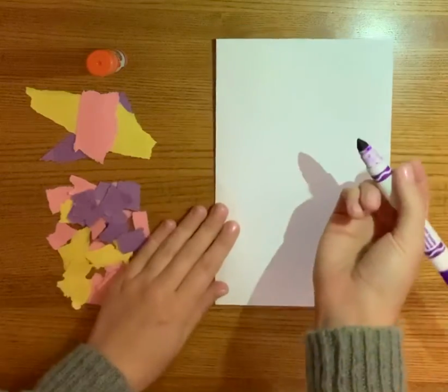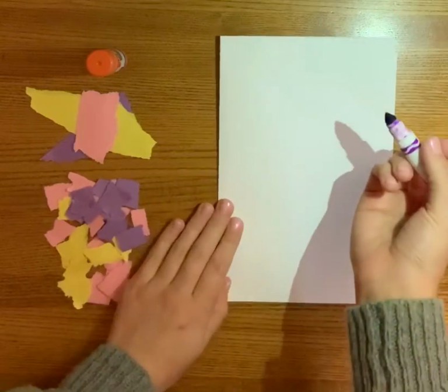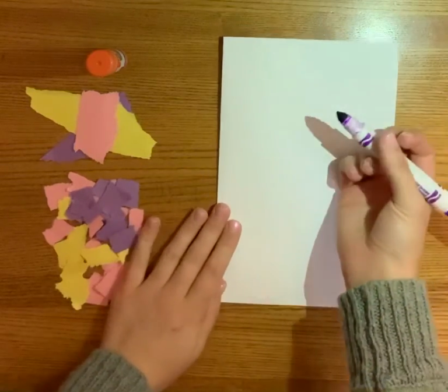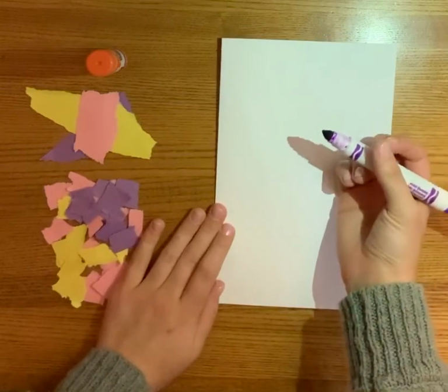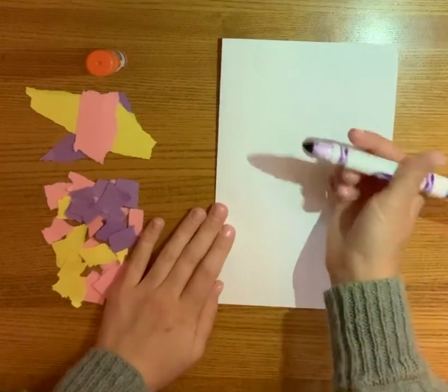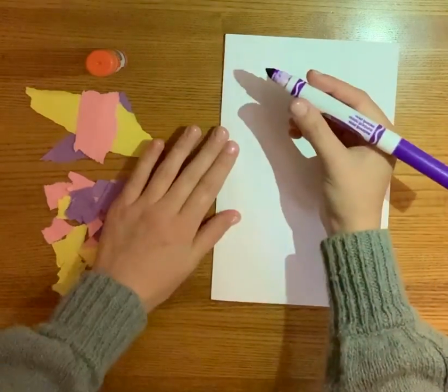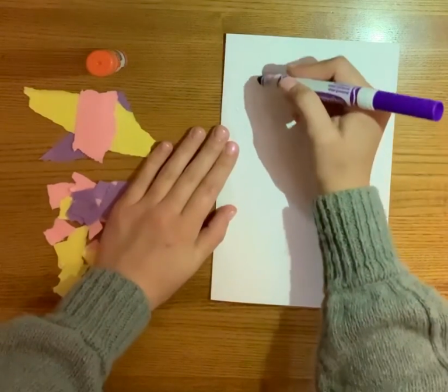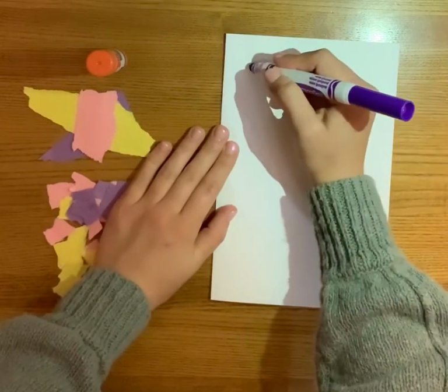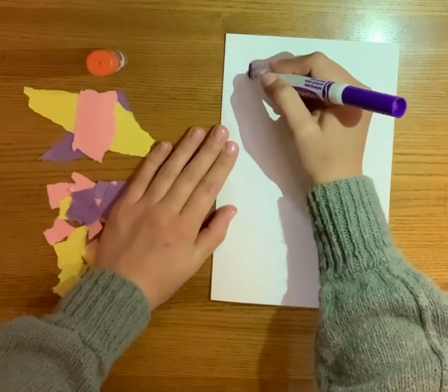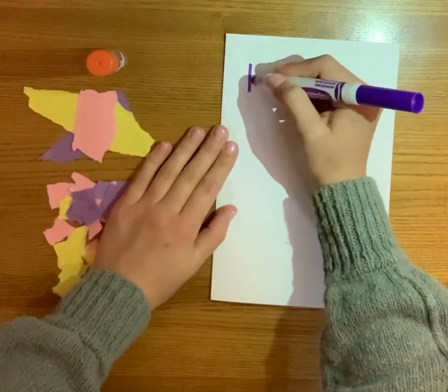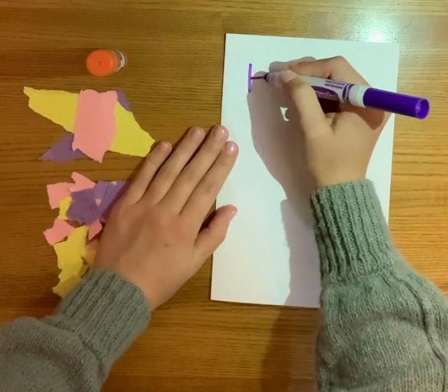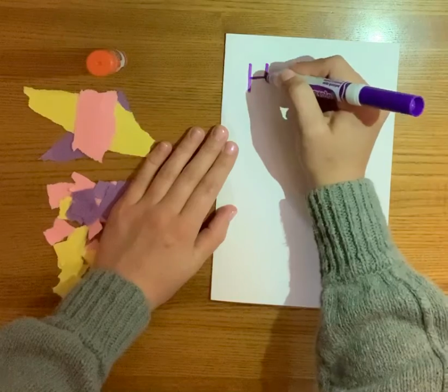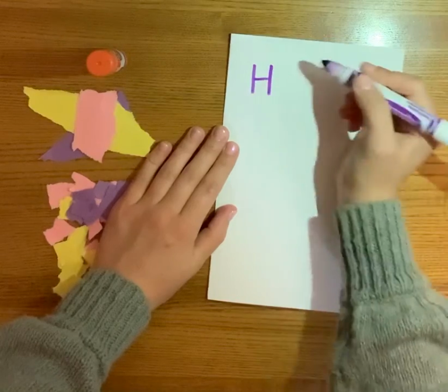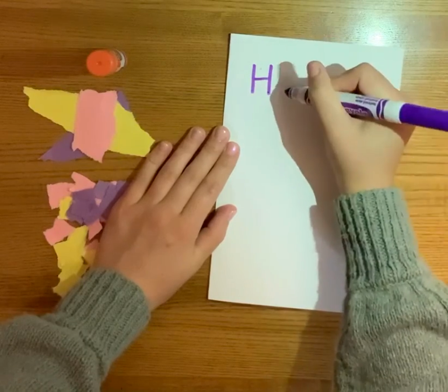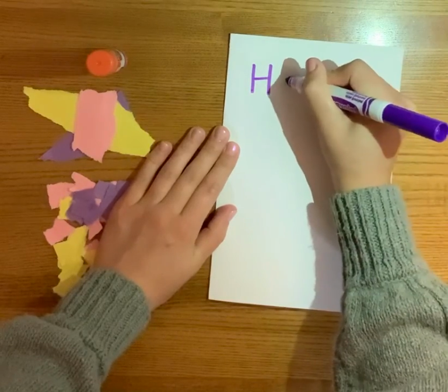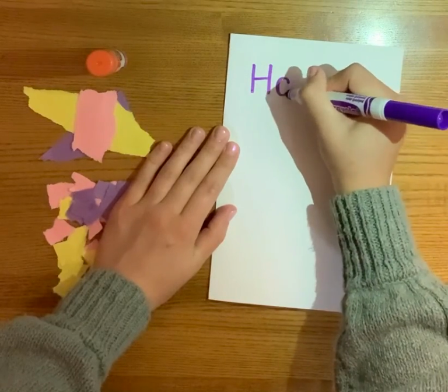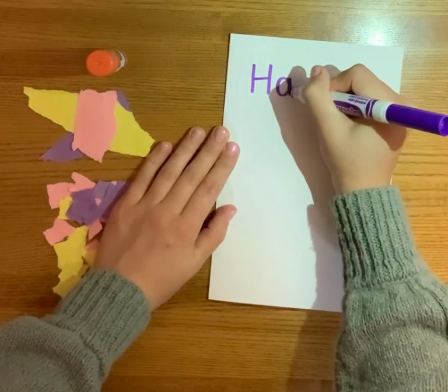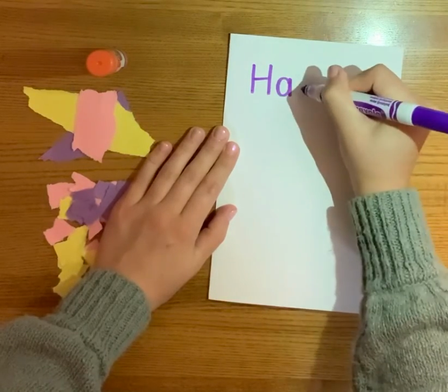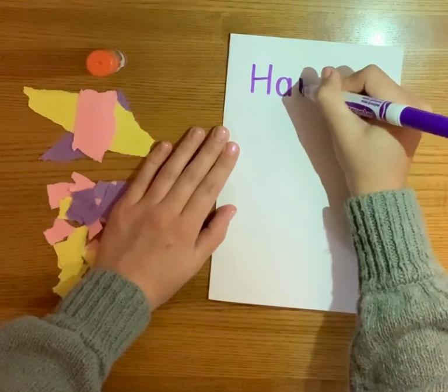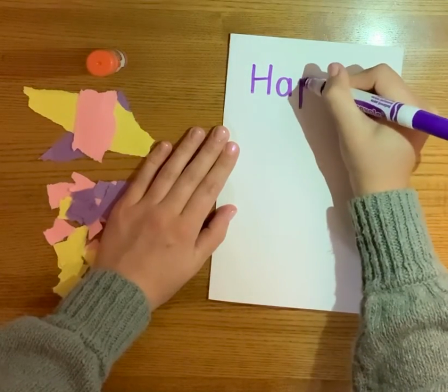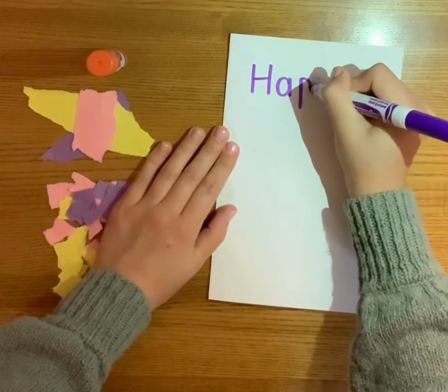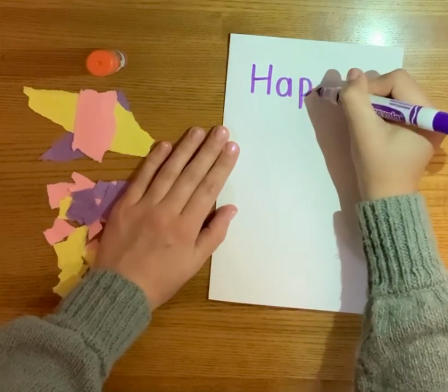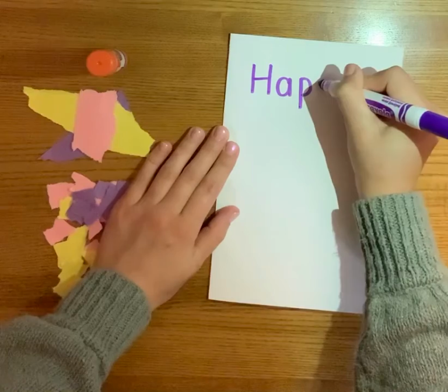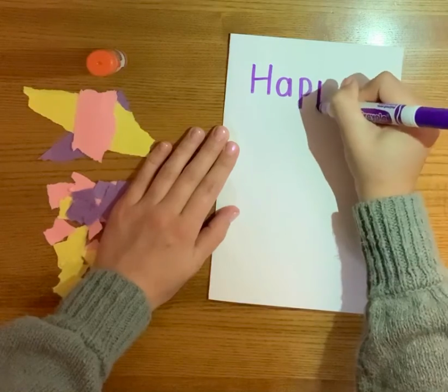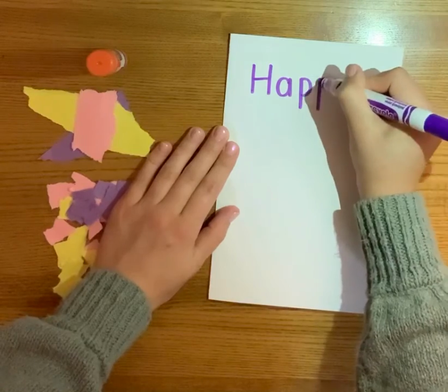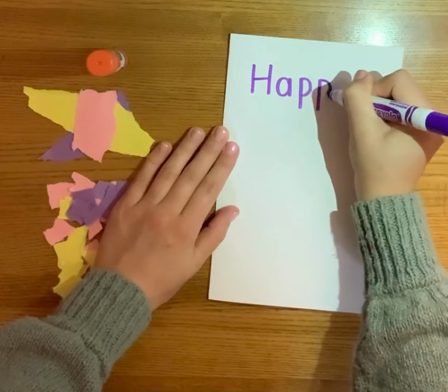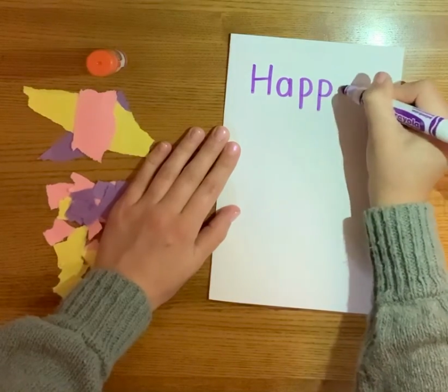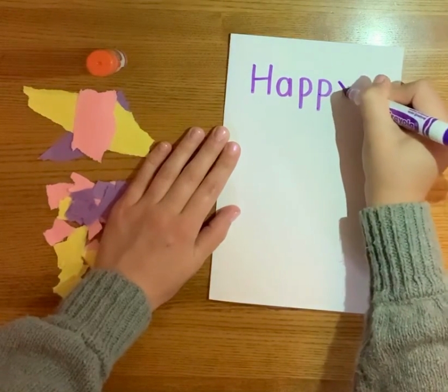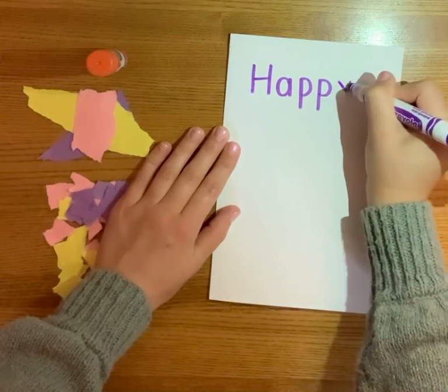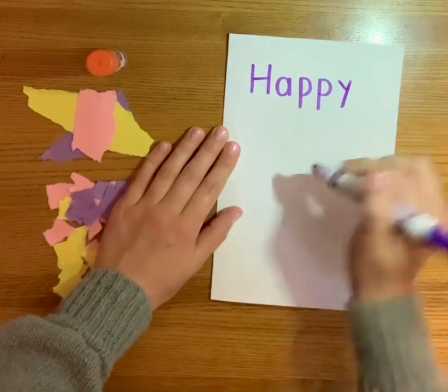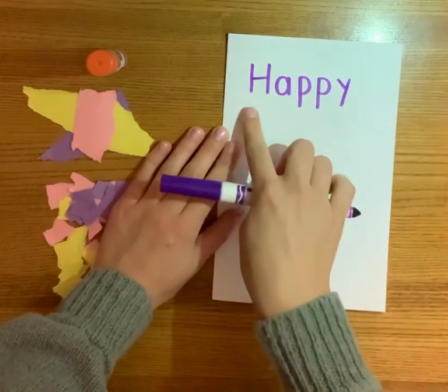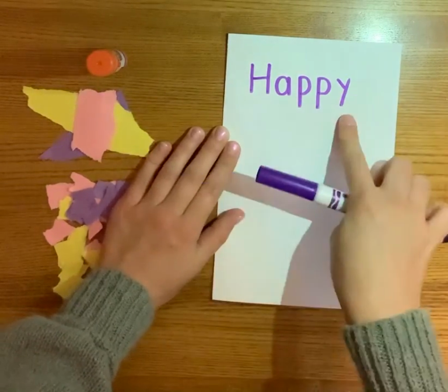Here are the letters that you're going to need to write. You're going to start with a big H, a little a, a little p, a little p, a little y. That says Happy.